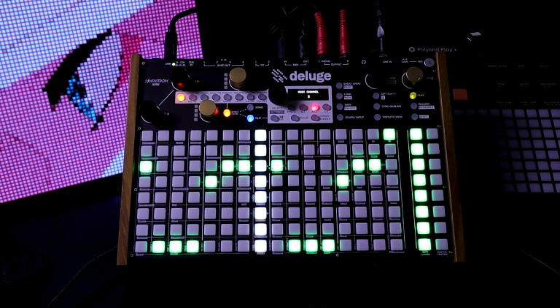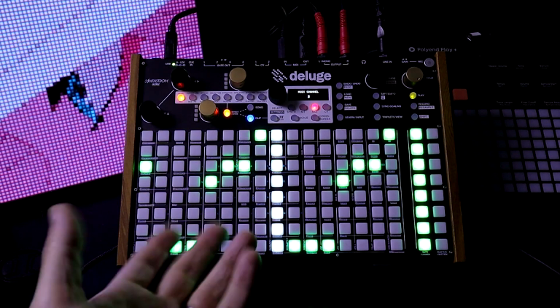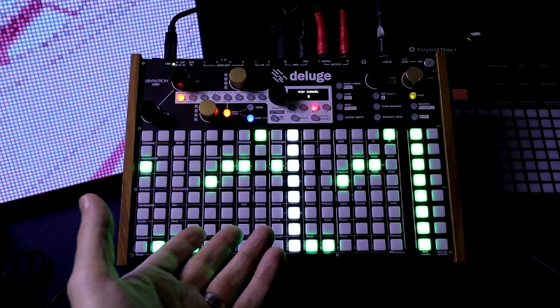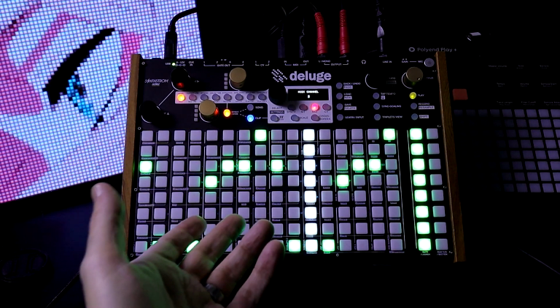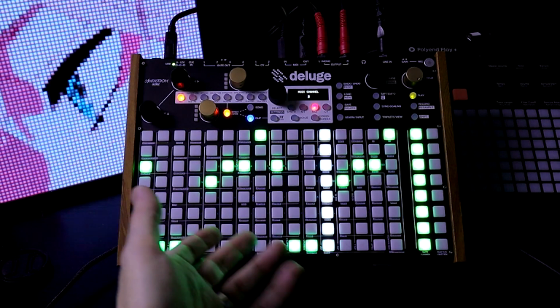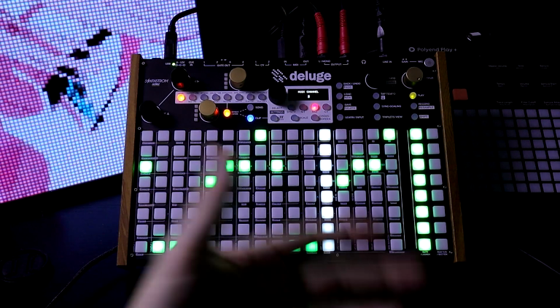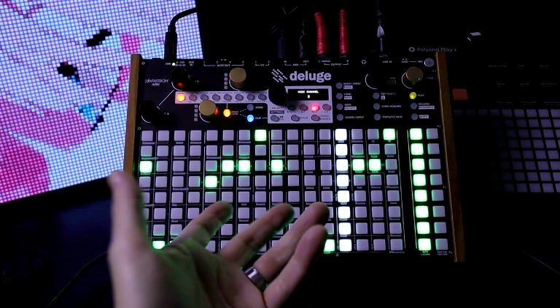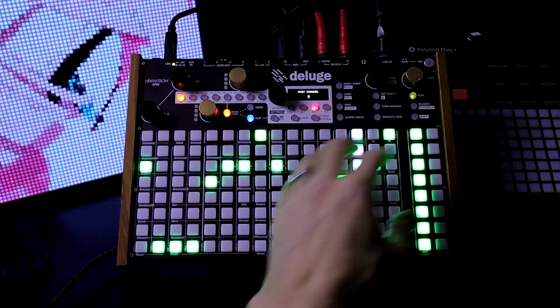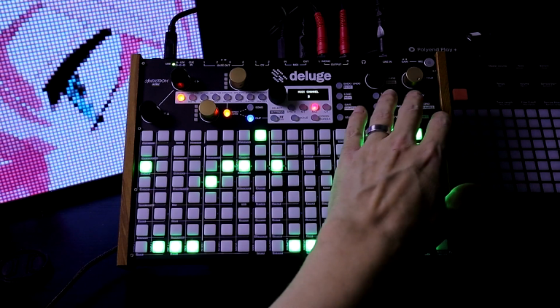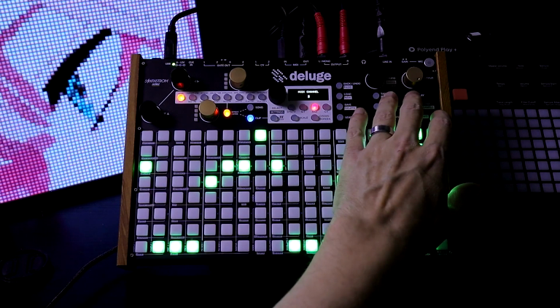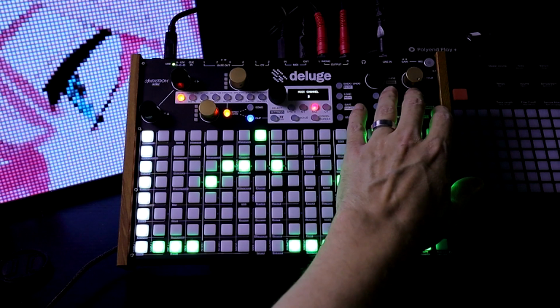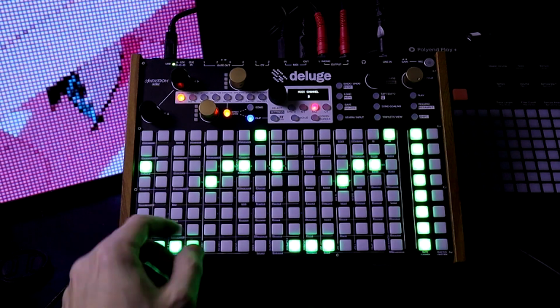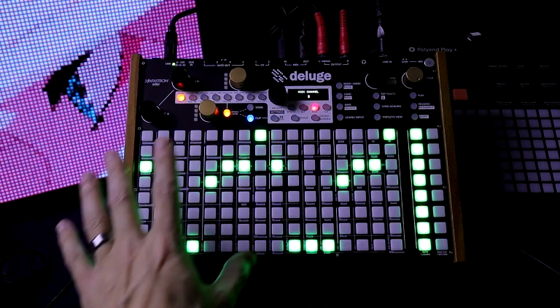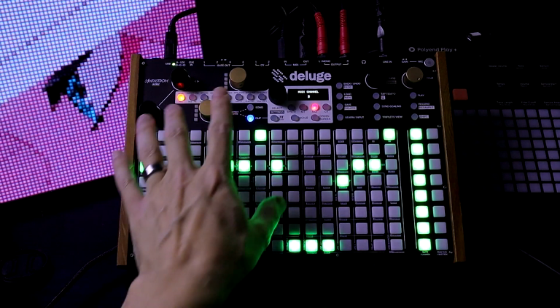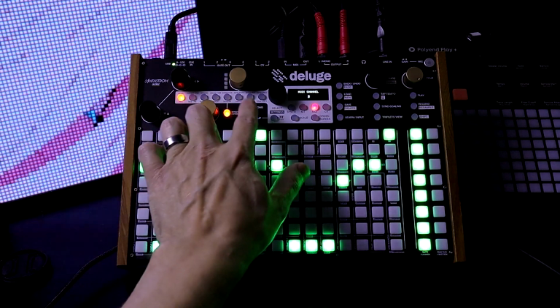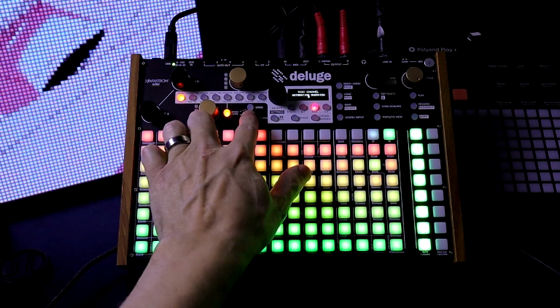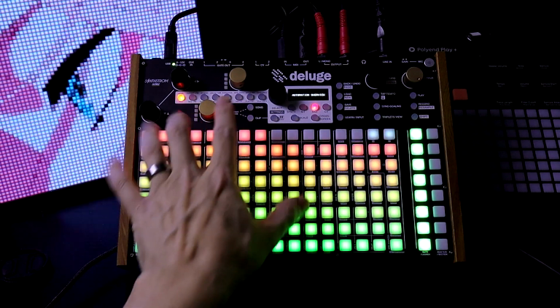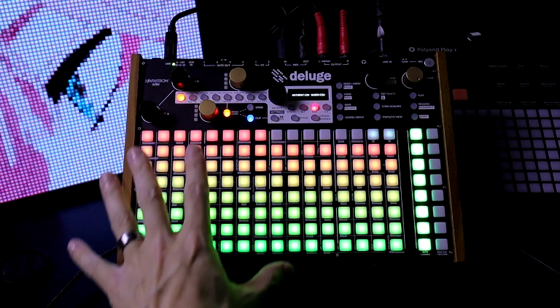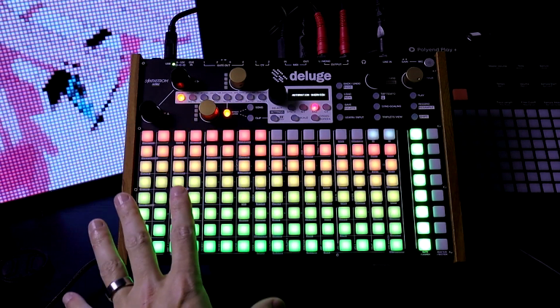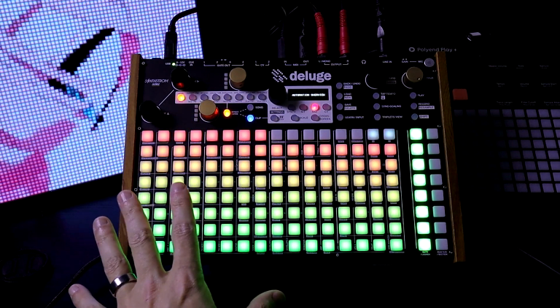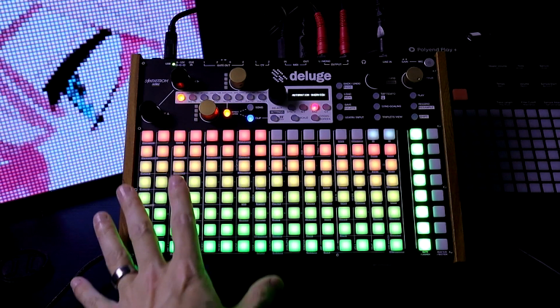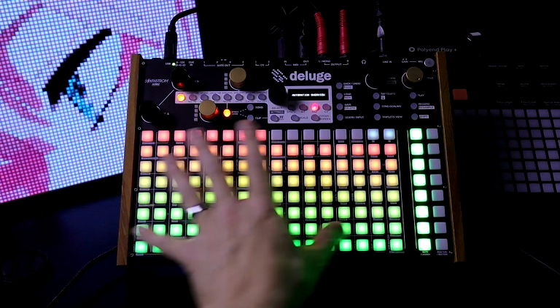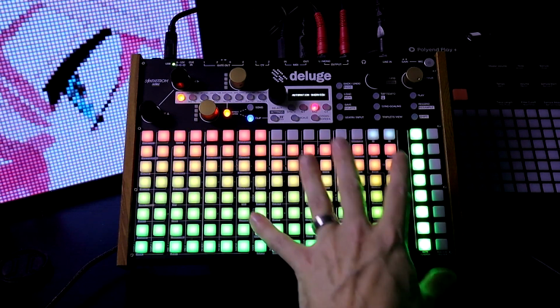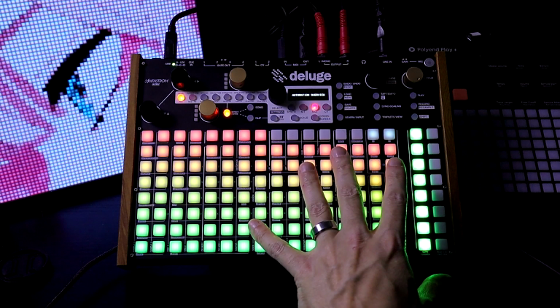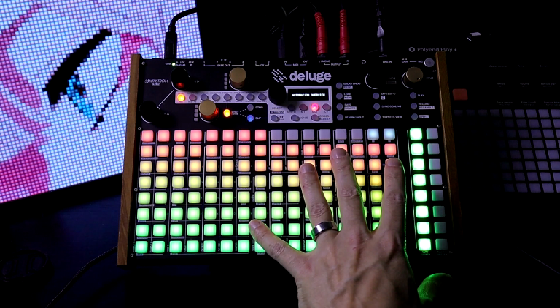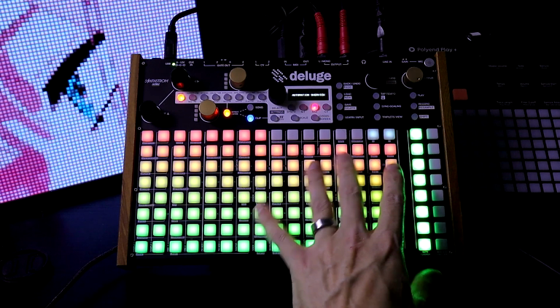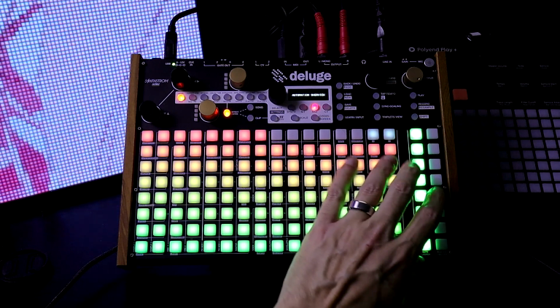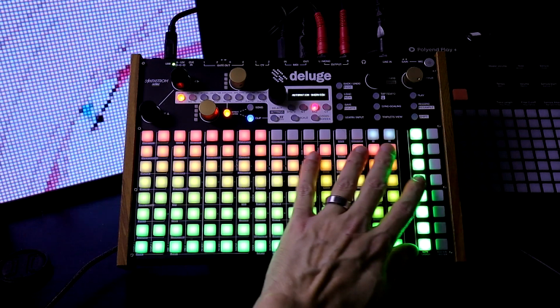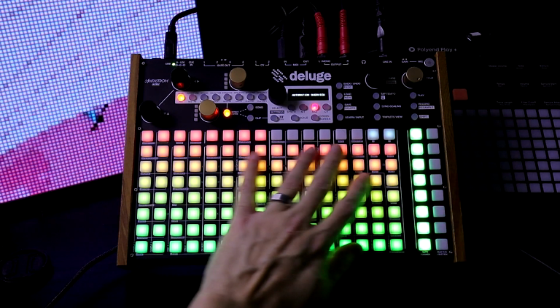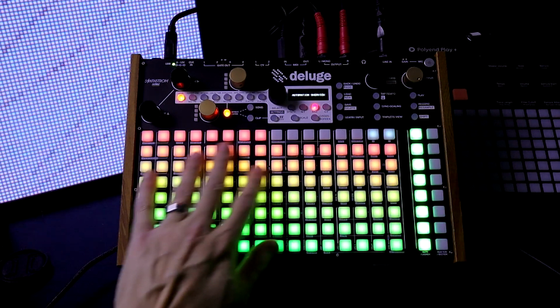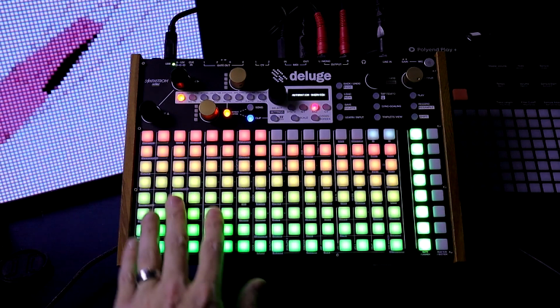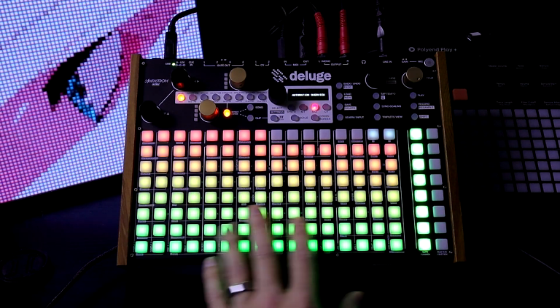Okay, so we have a pattern here. There's no modulation happening. Let's enter into clip view. What we see here is the automation overview.